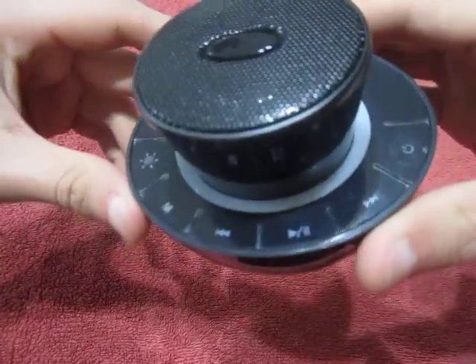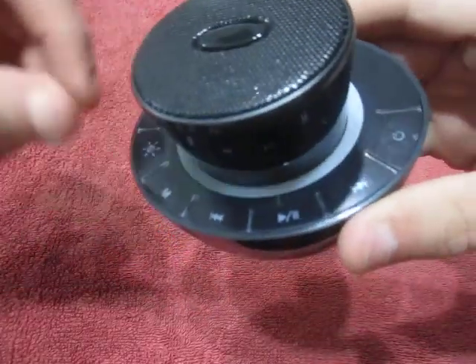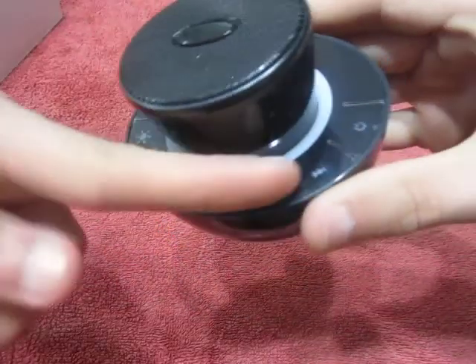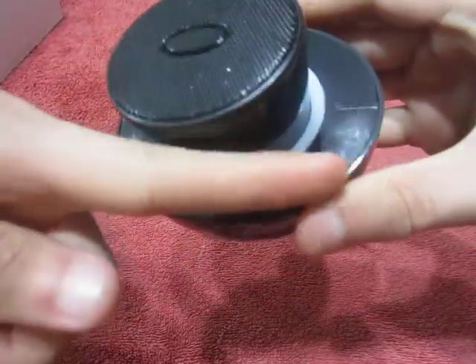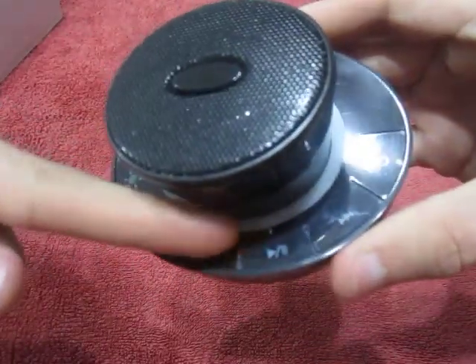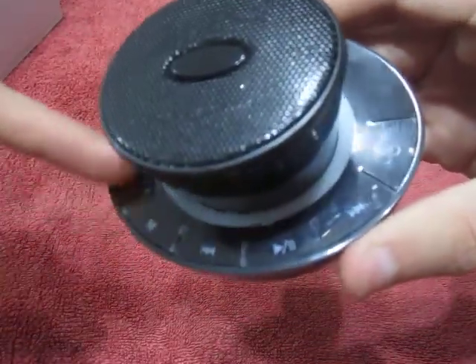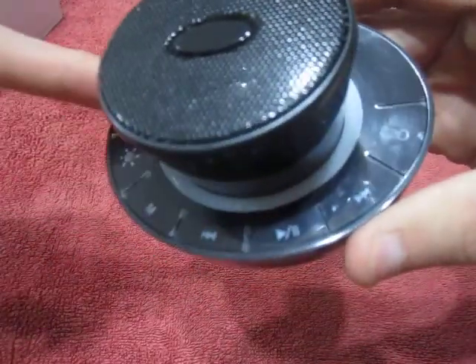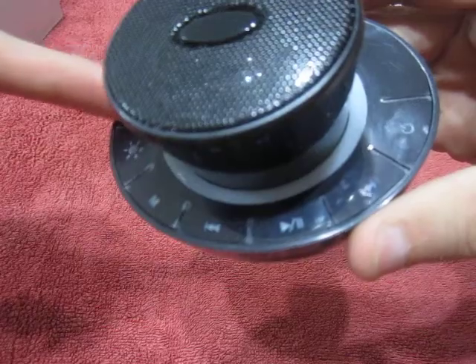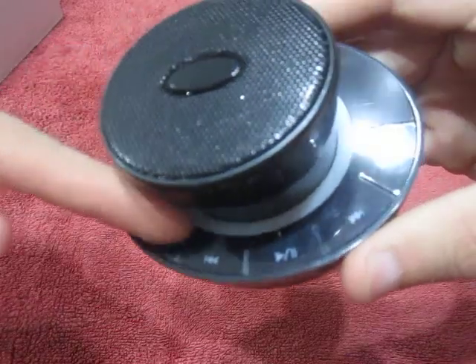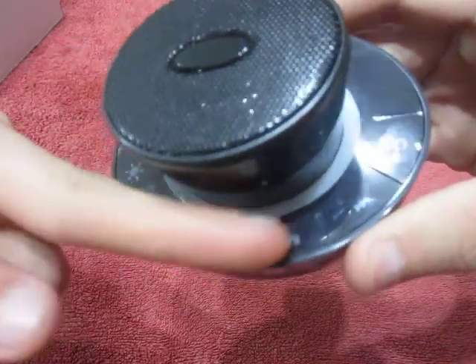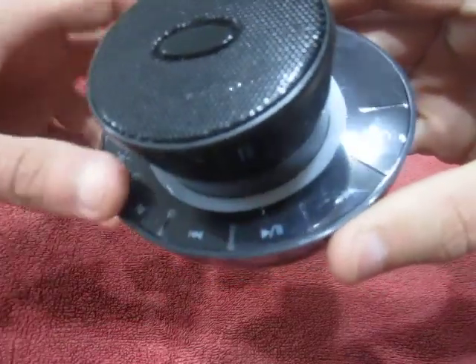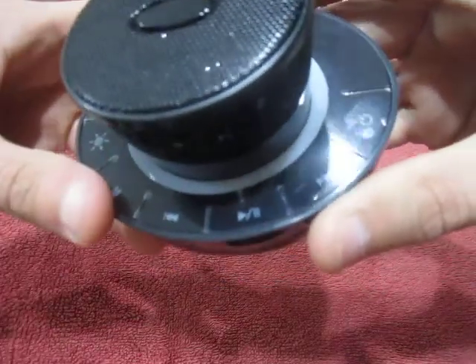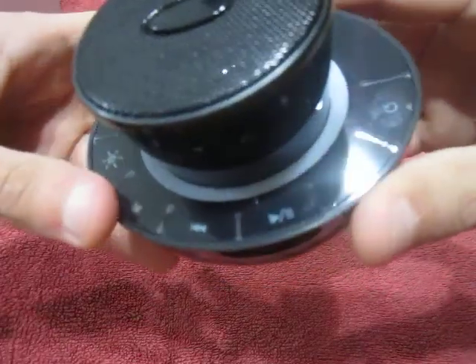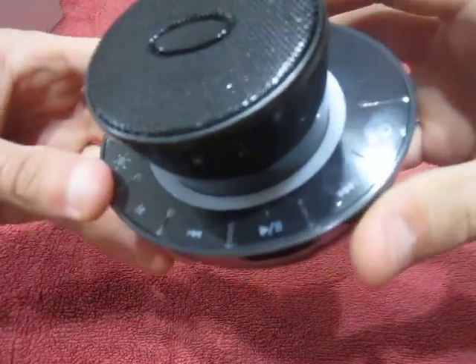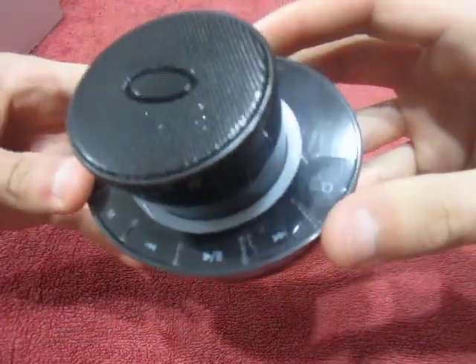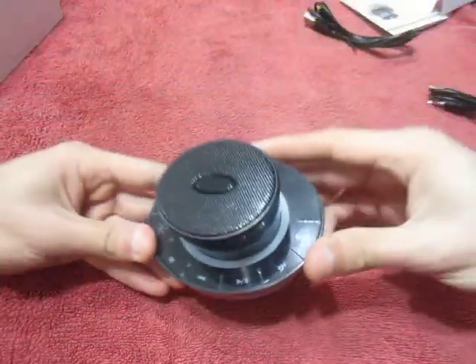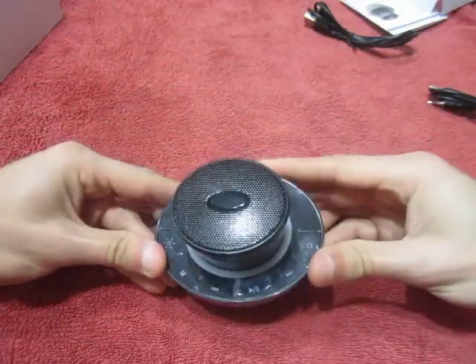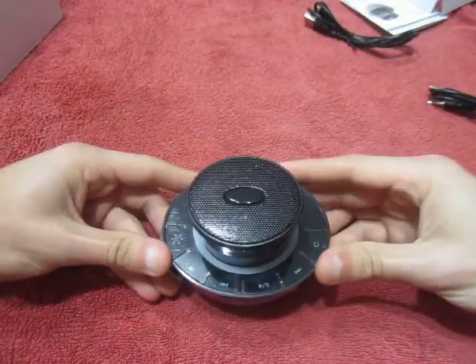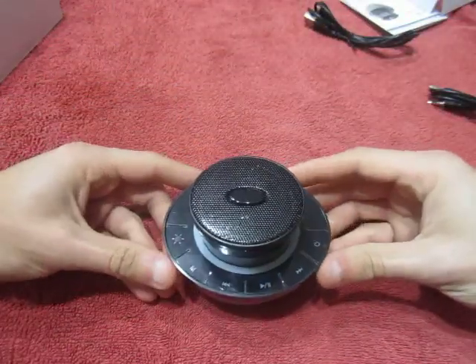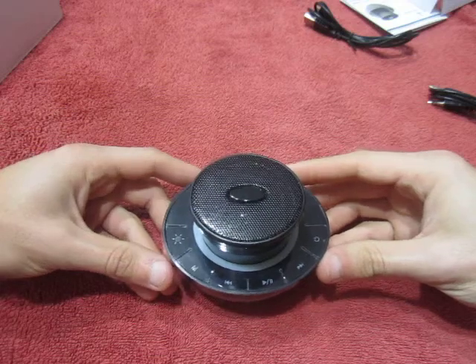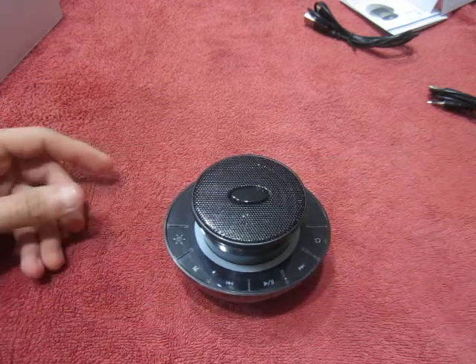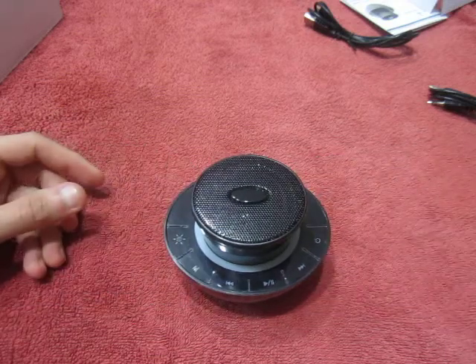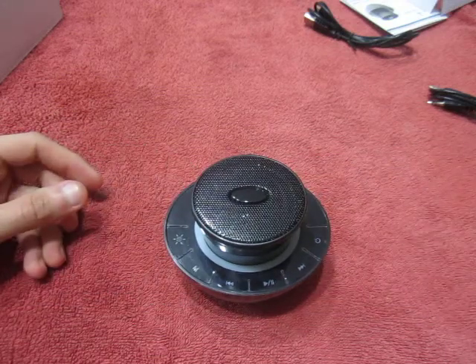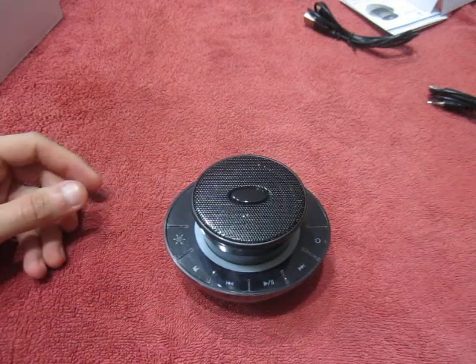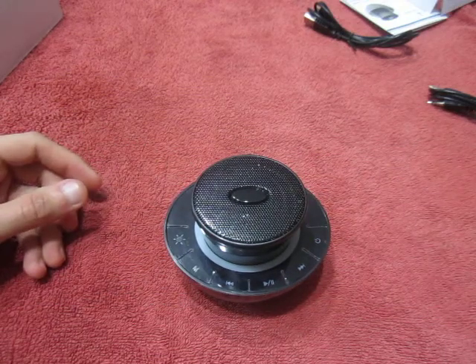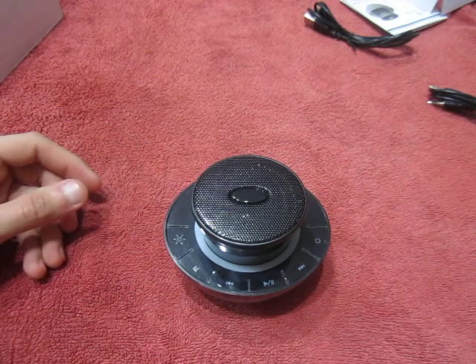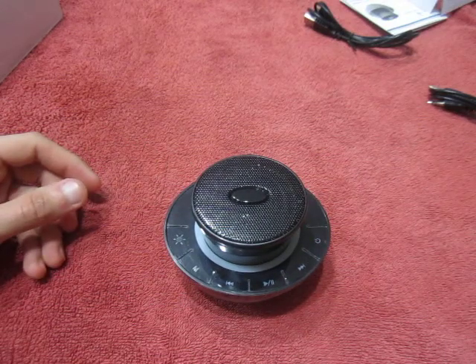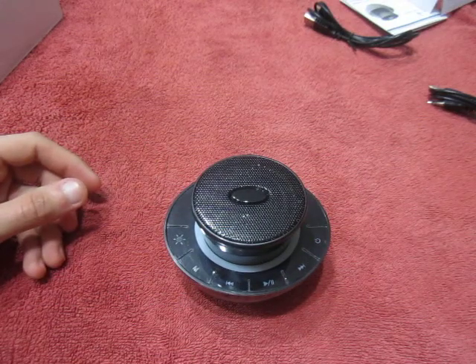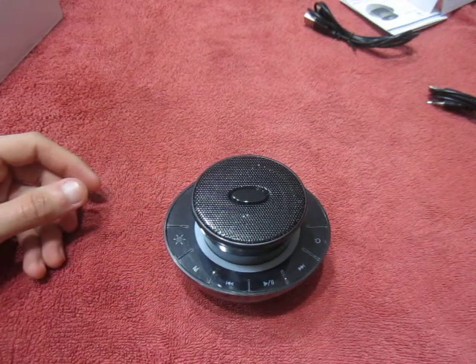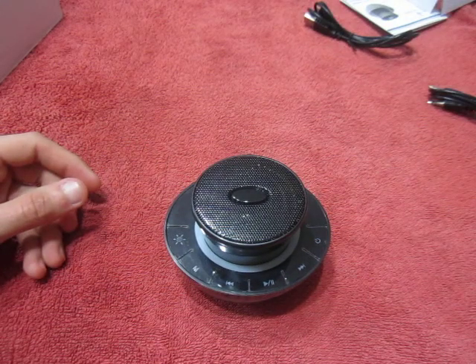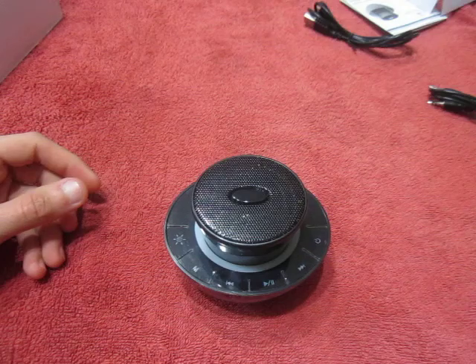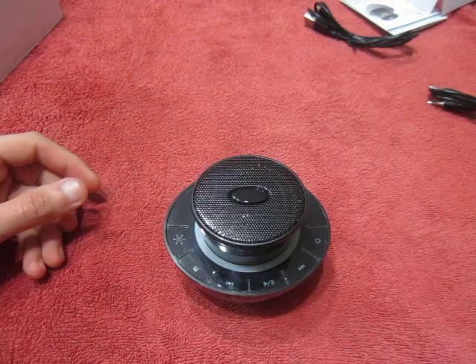As you can see, there are buttons all around the speaker — that's great. Let's bring in my Galaxy S5 and turn on the Bluetooth.